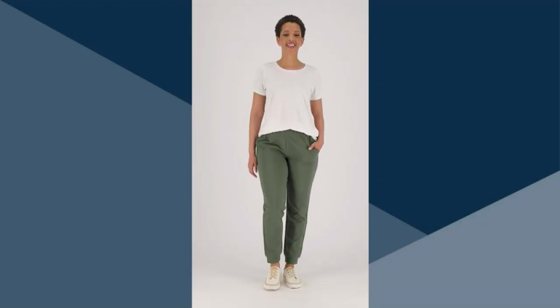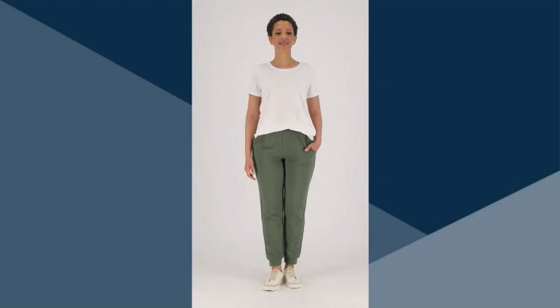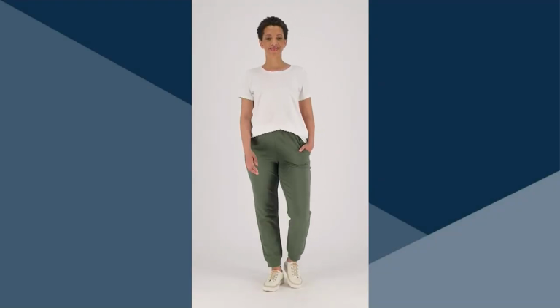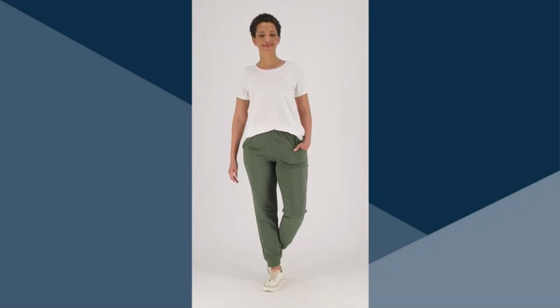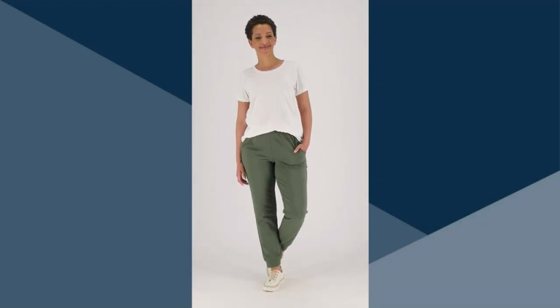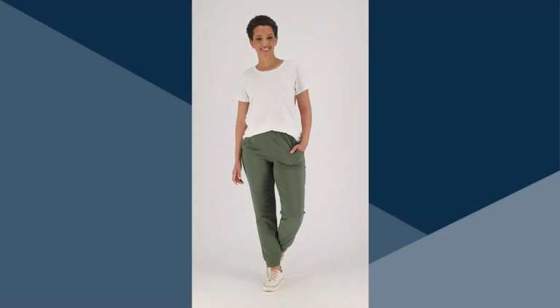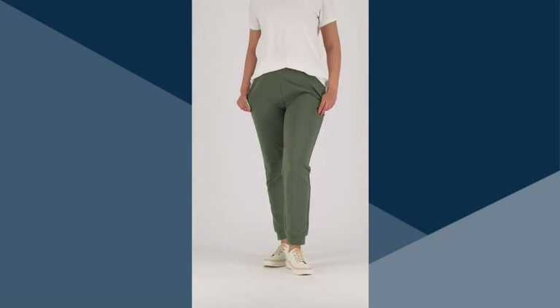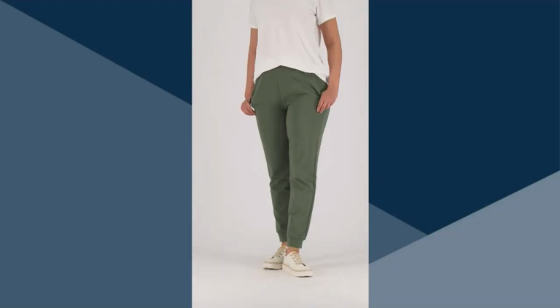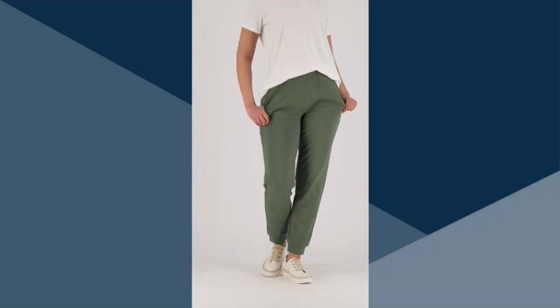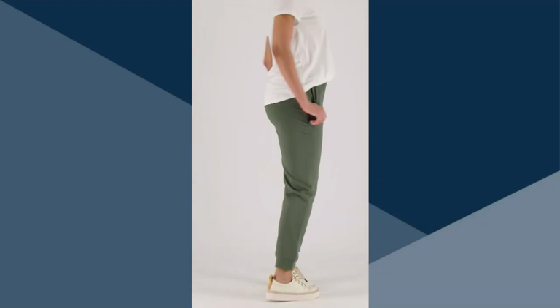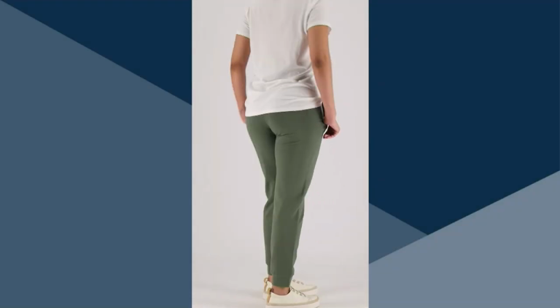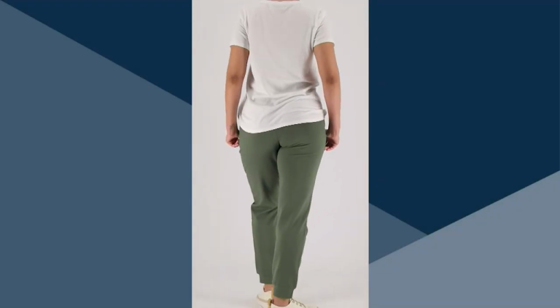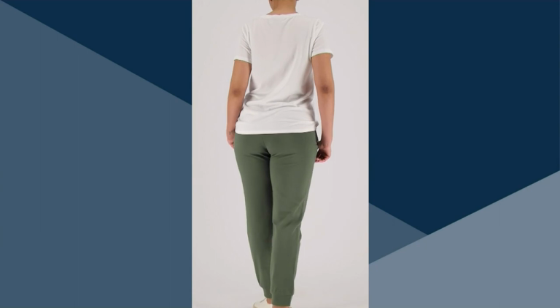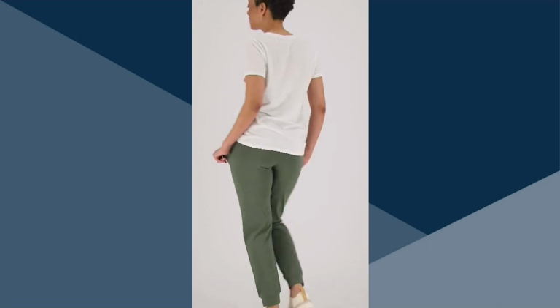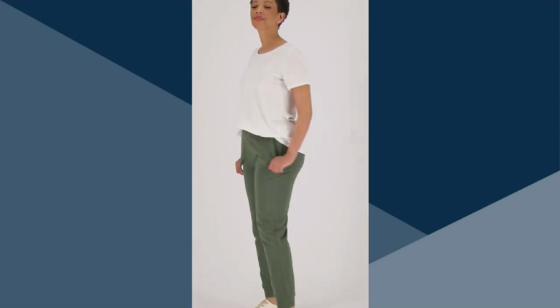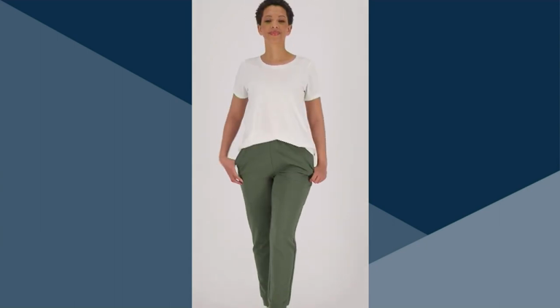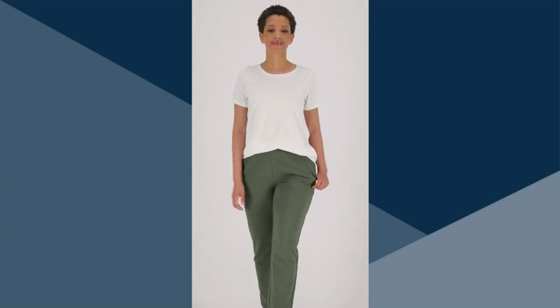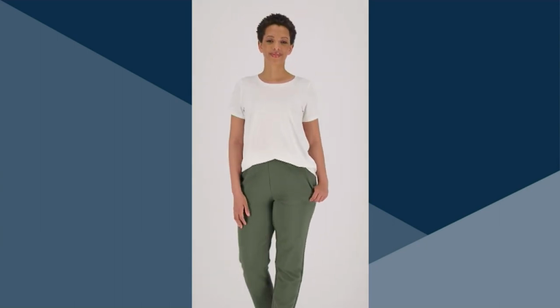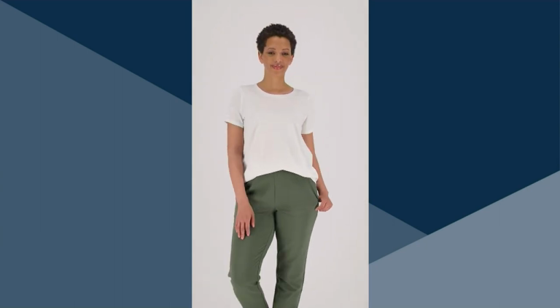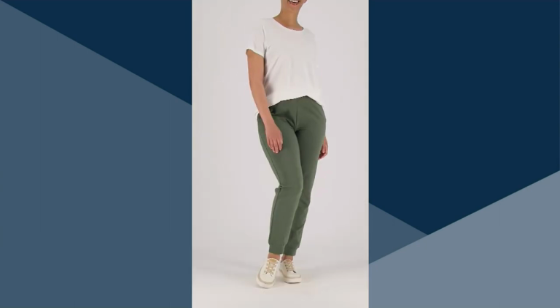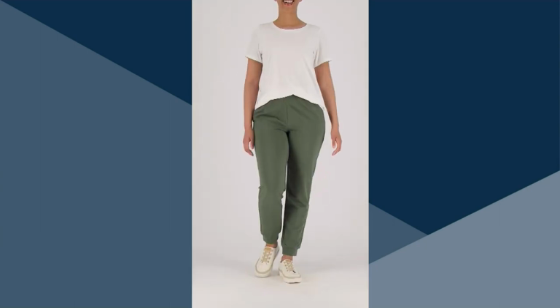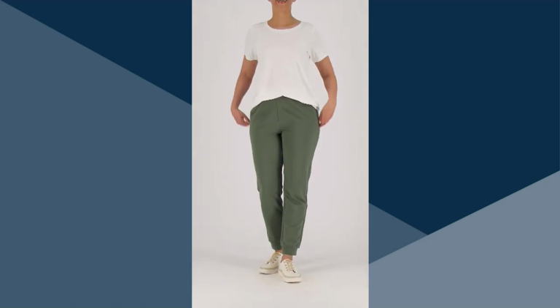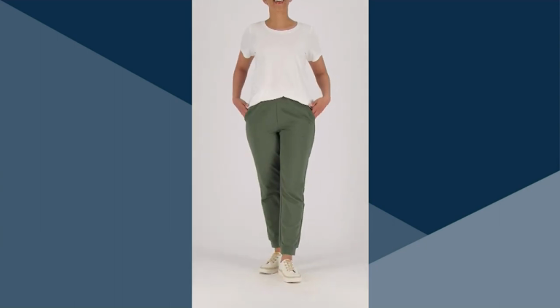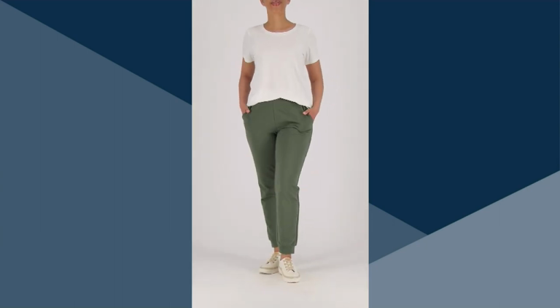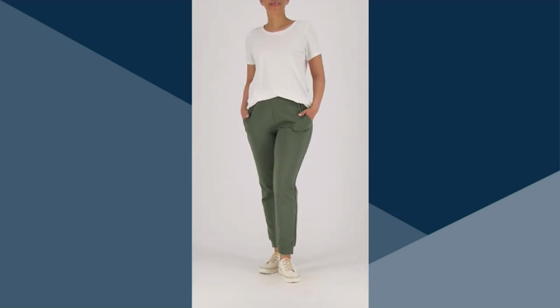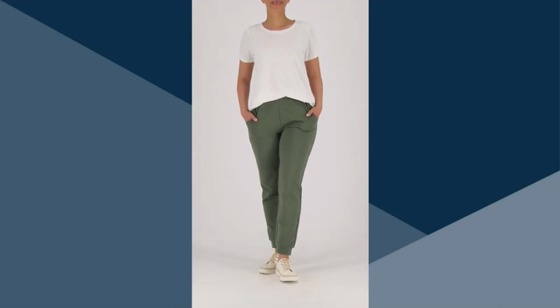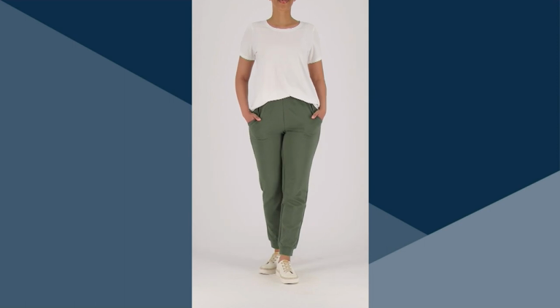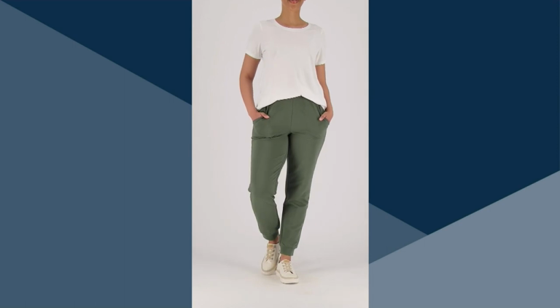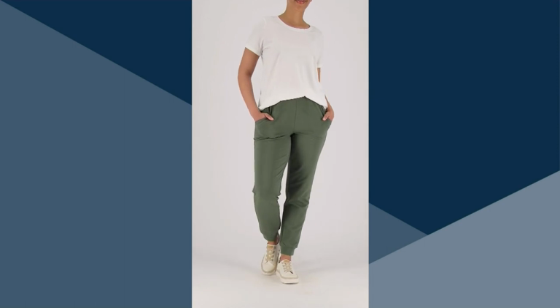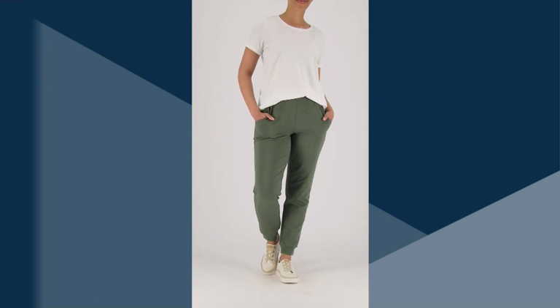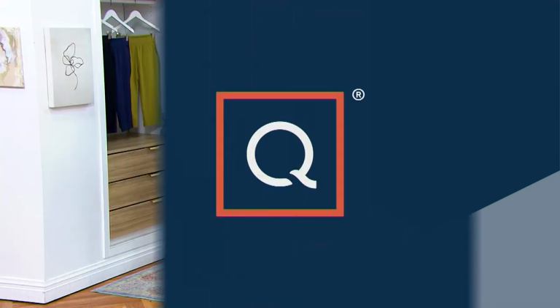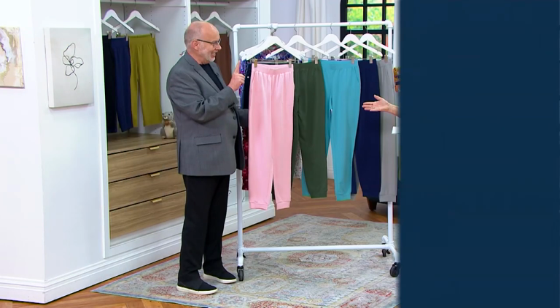Over 2,500 pairs ordered in the show. These are just a great Denim & Company basic. Gary, if you had to describe Denim & Company in a sentence, what would you say?